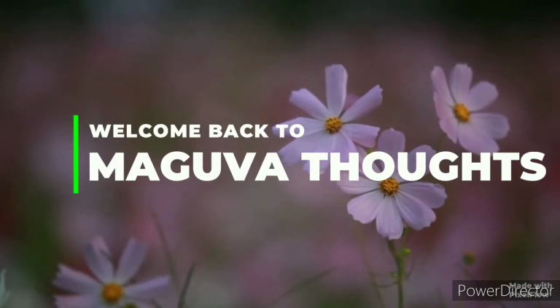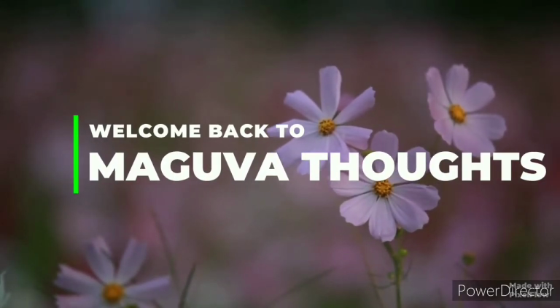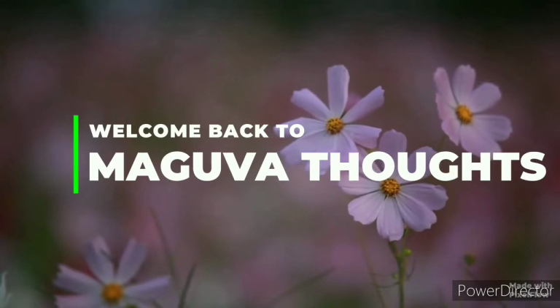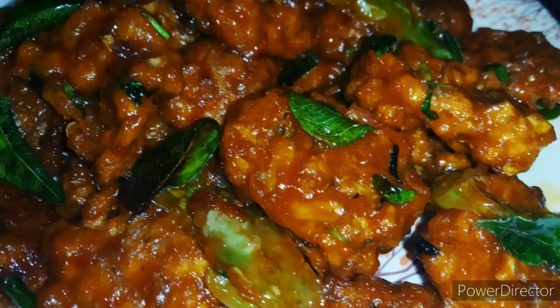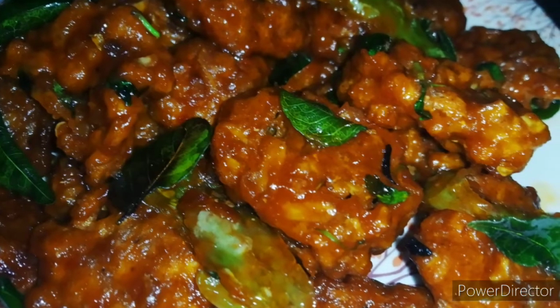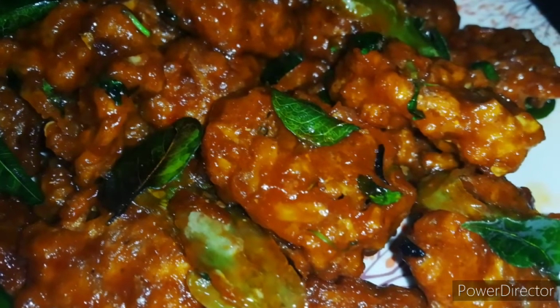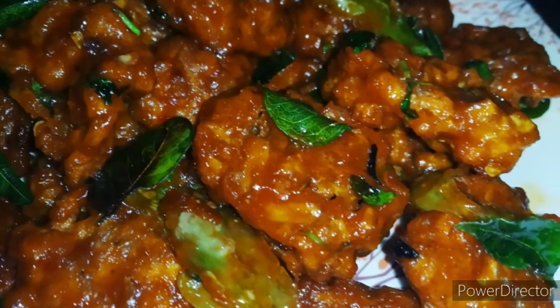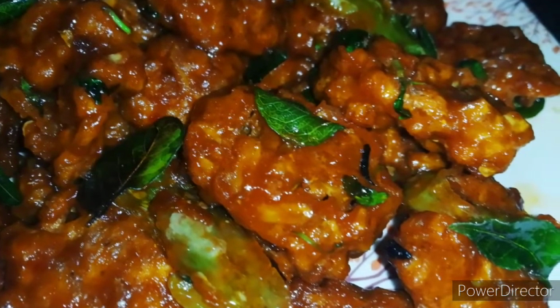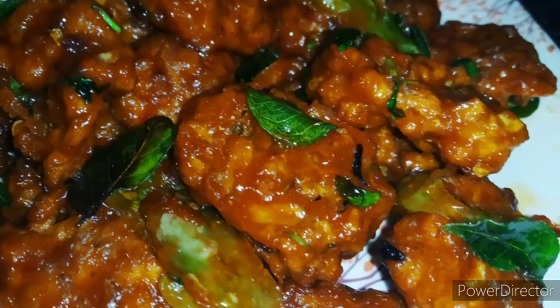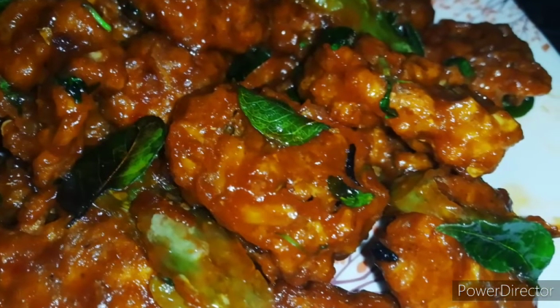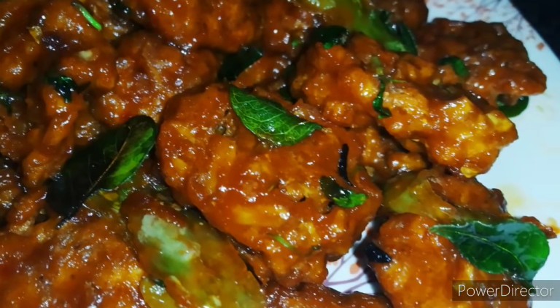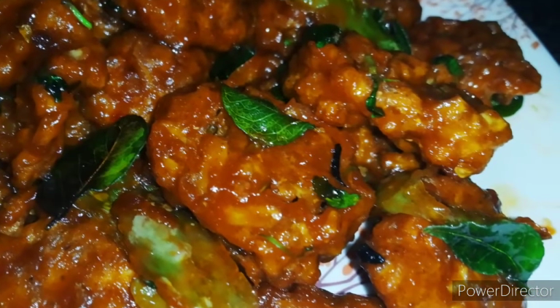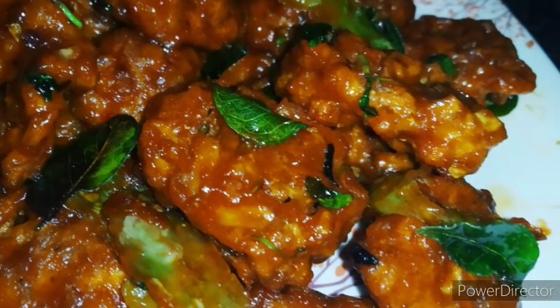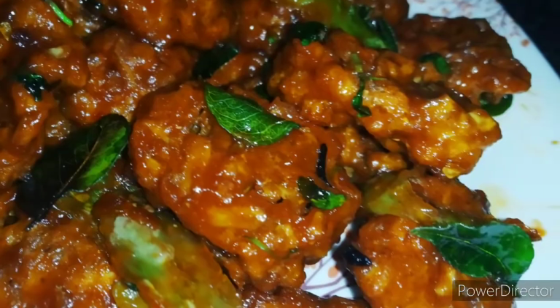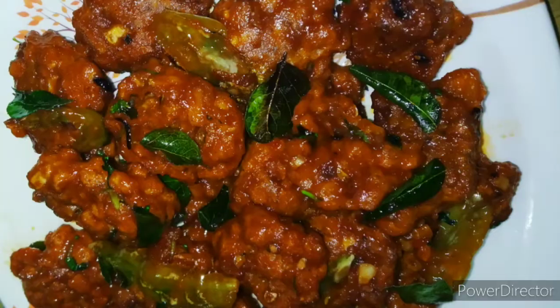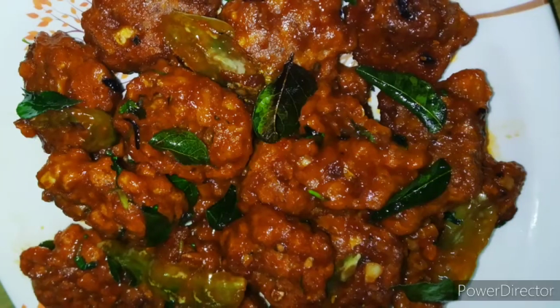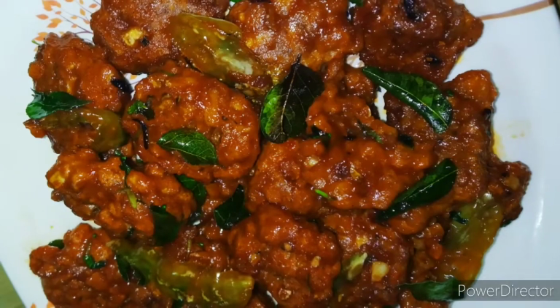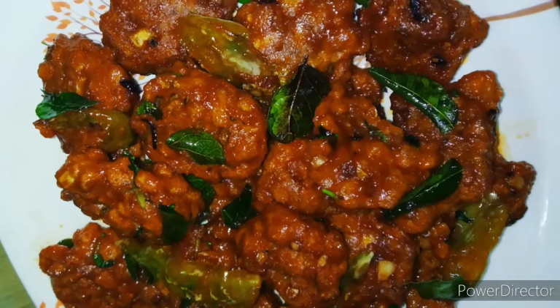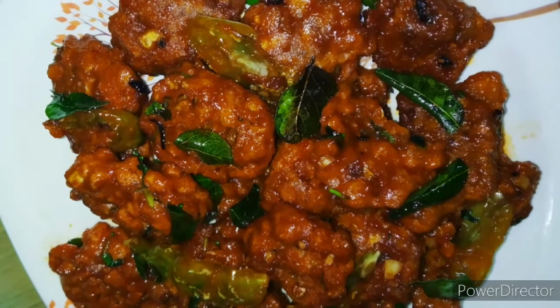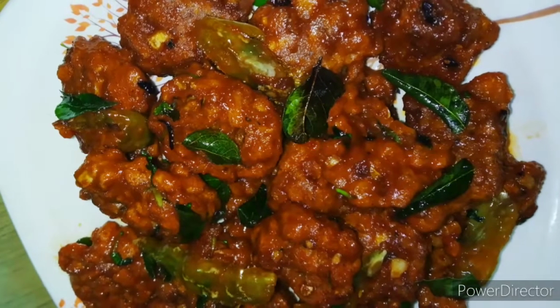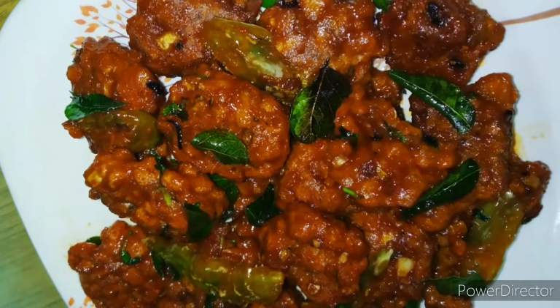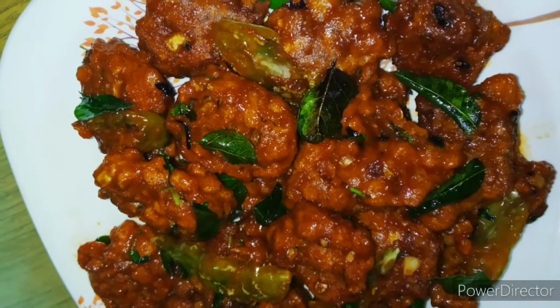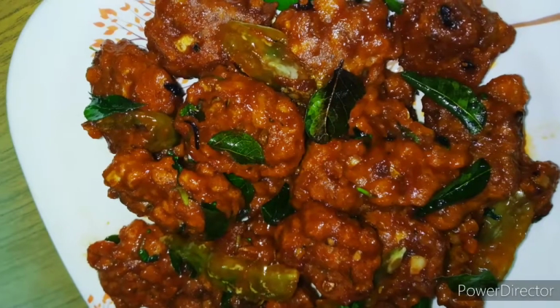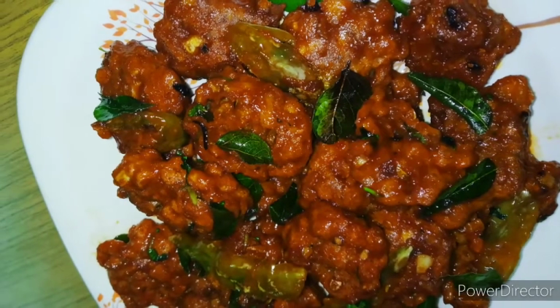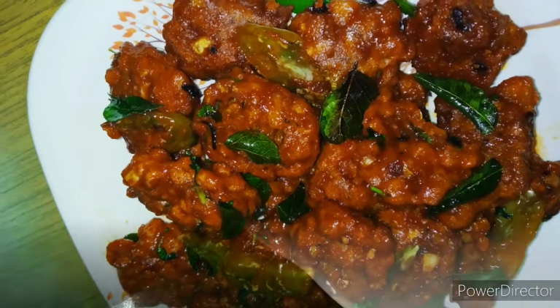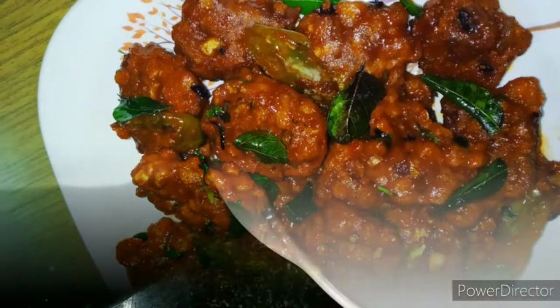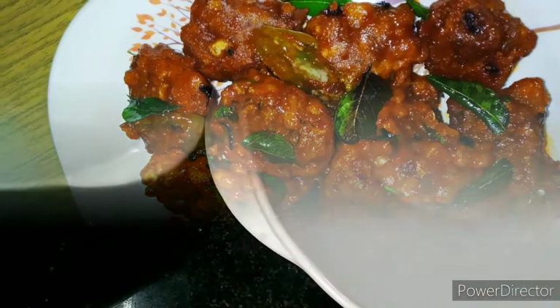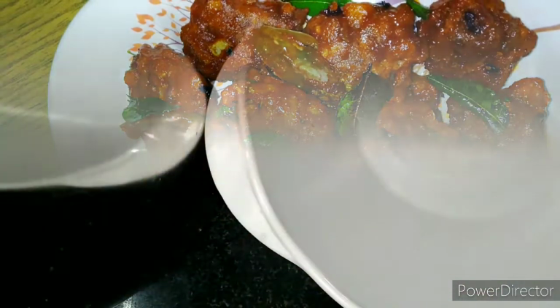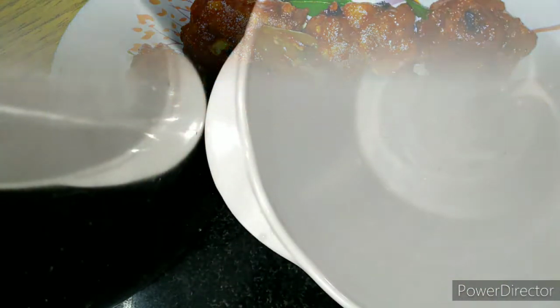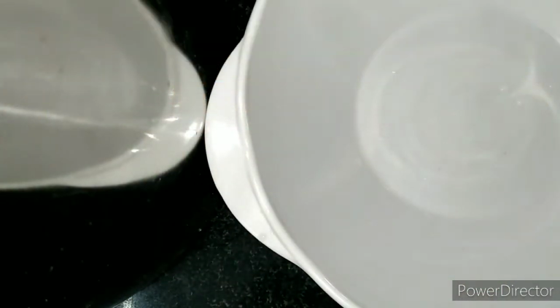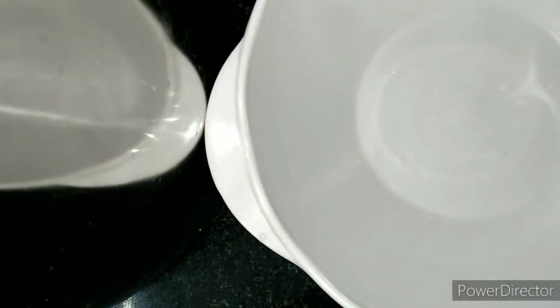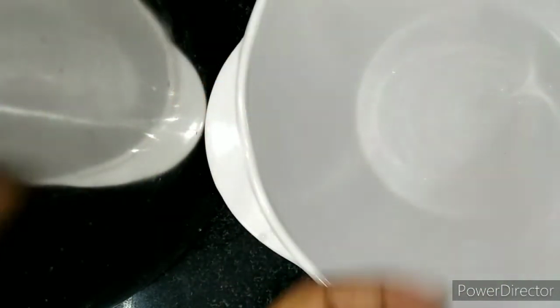This recipe will be very easy and tasty. First, we will boil the eggs.